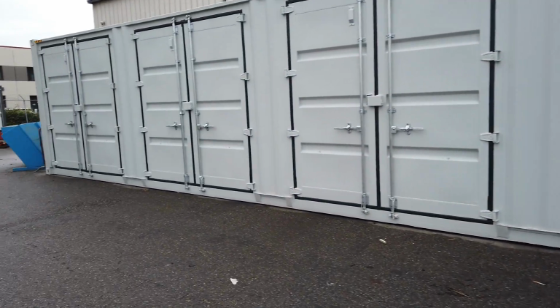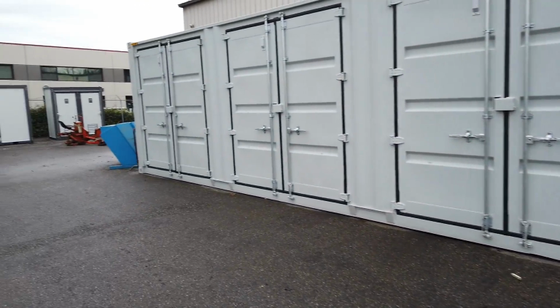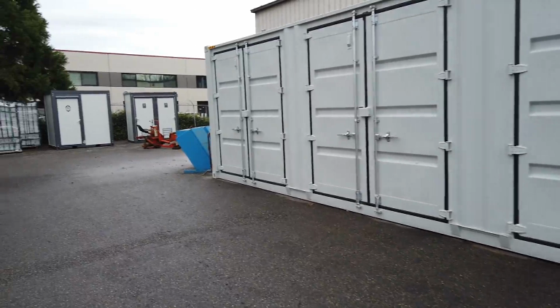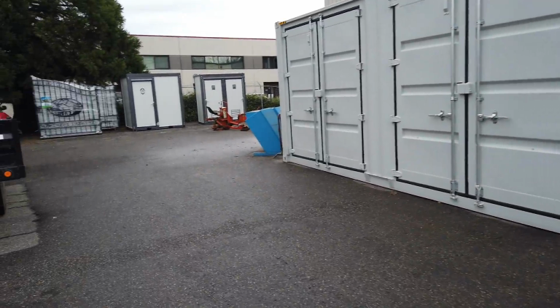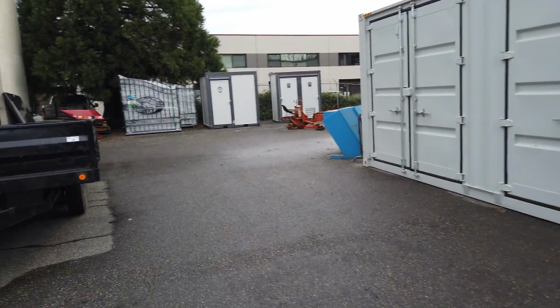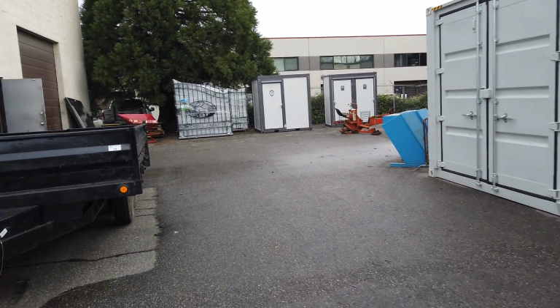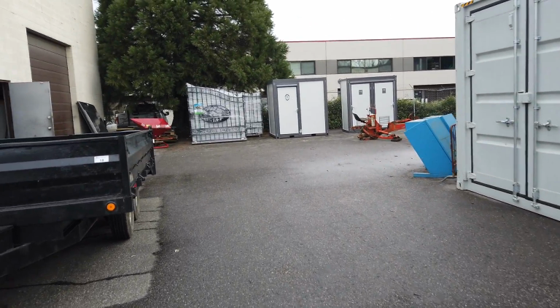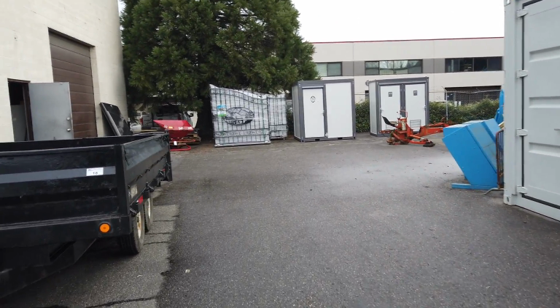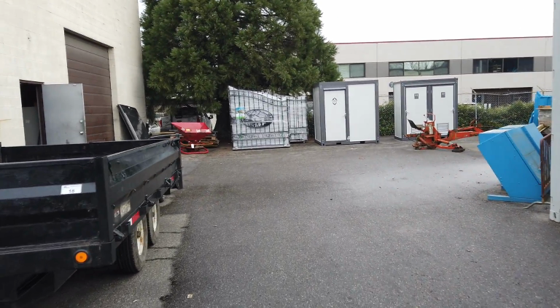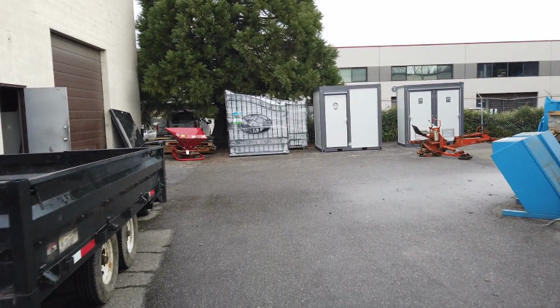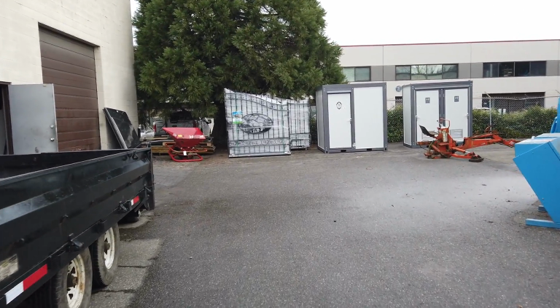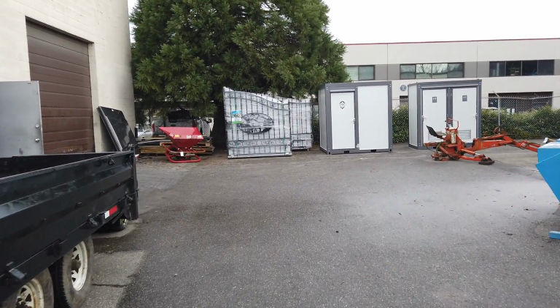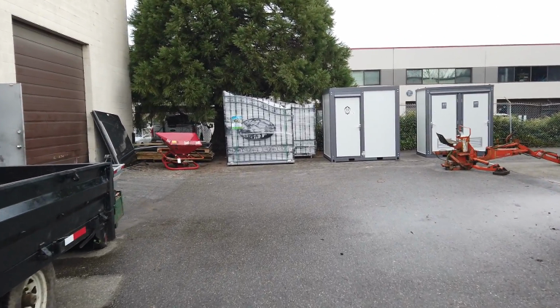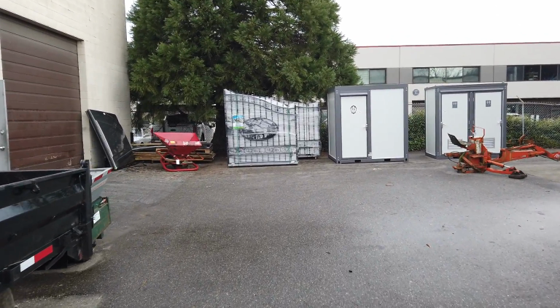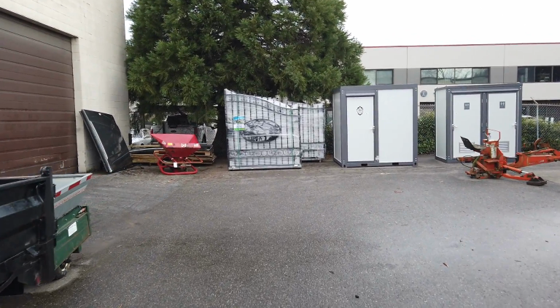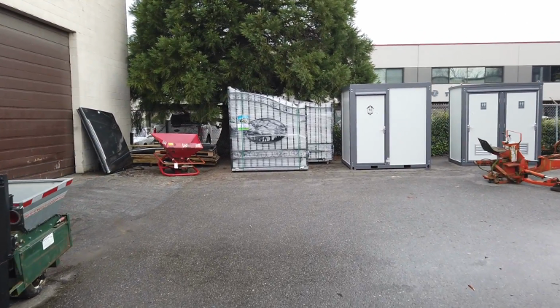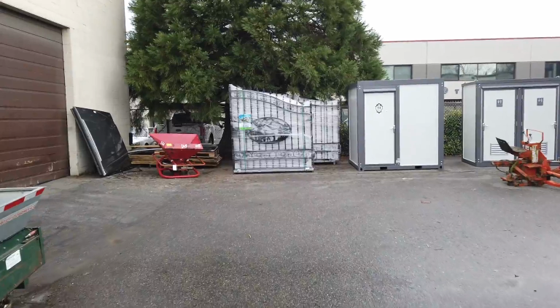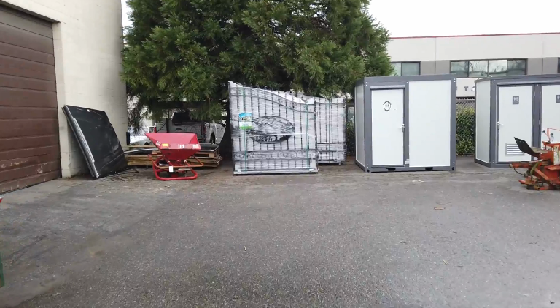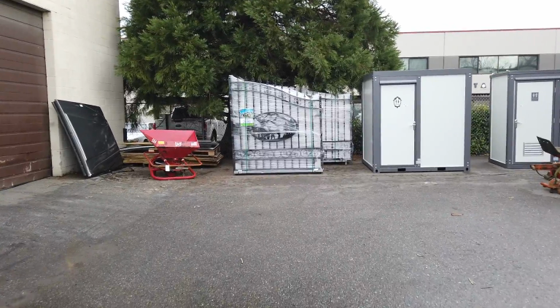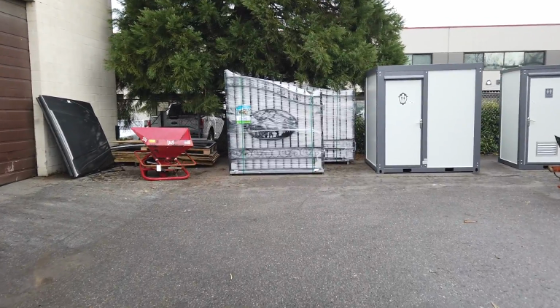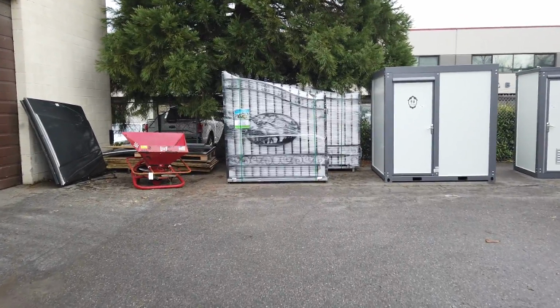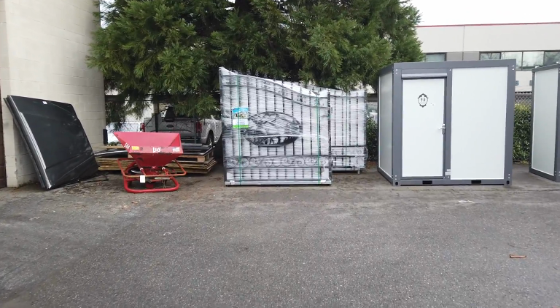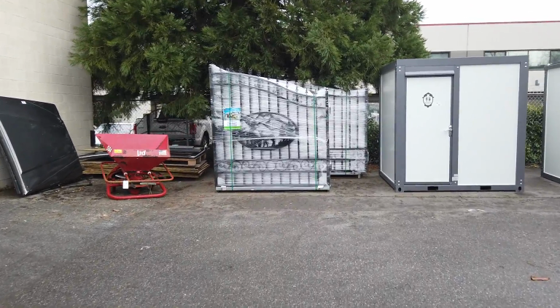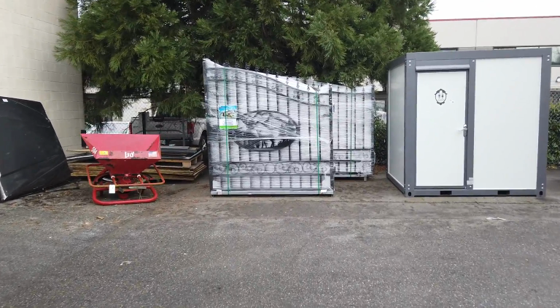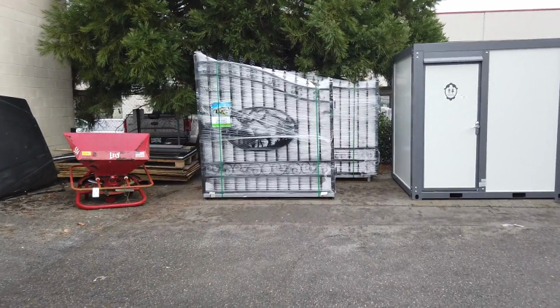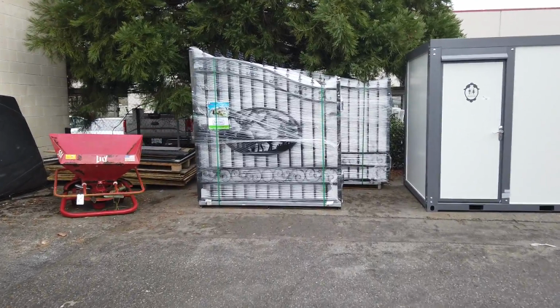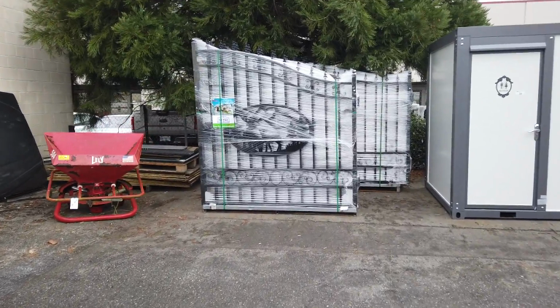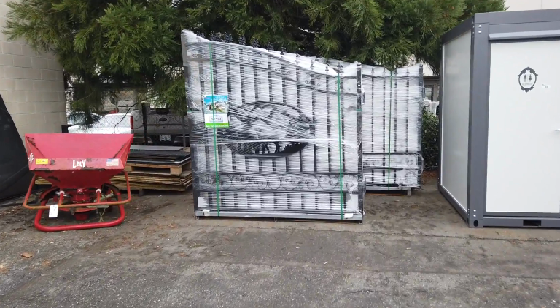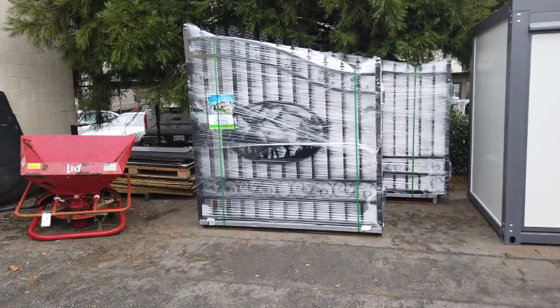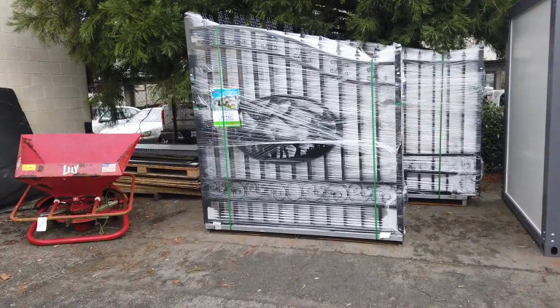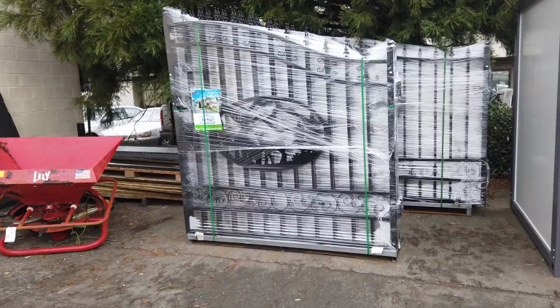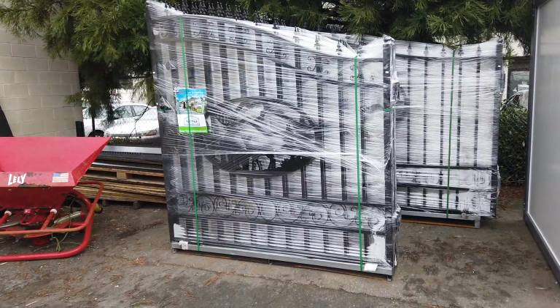Back here we've got brand new wrought iron gates — 14-foot gates and 20-foot gates, all brand new. They've got beautiful wildlife scenery in the middle.